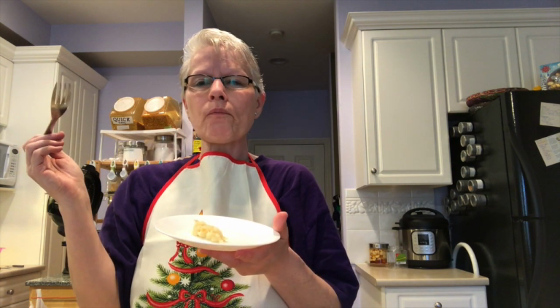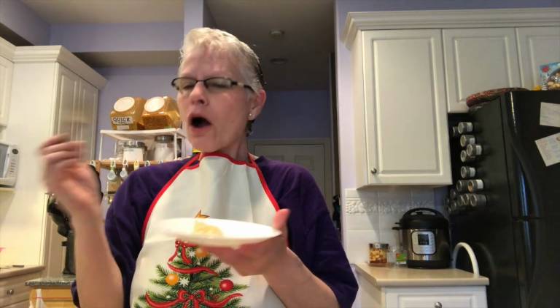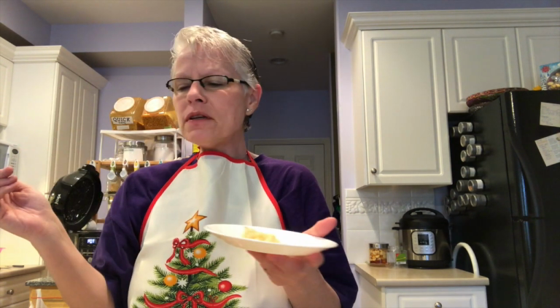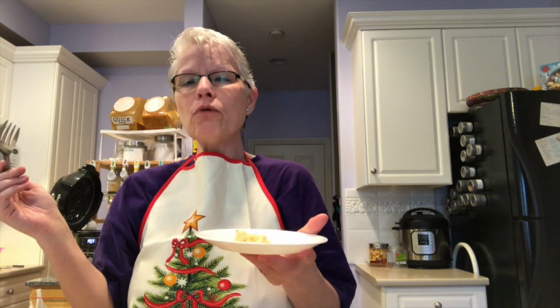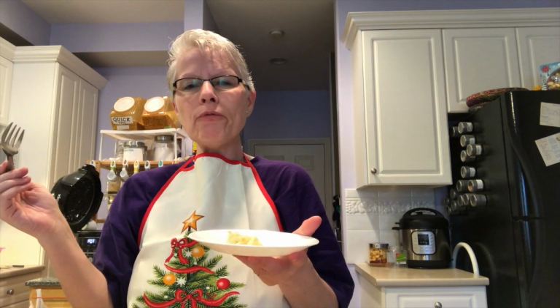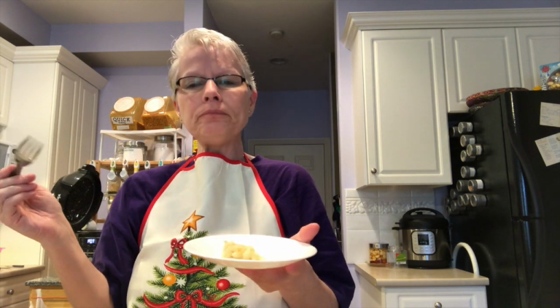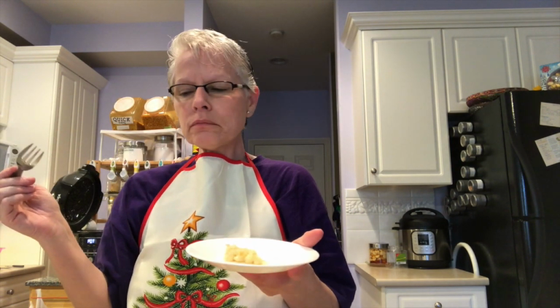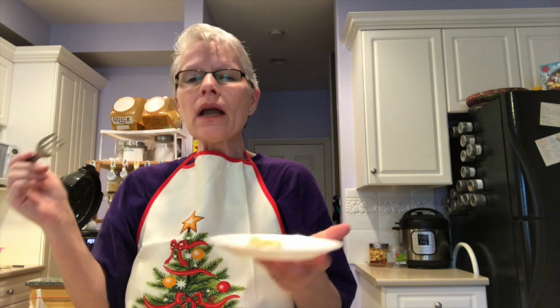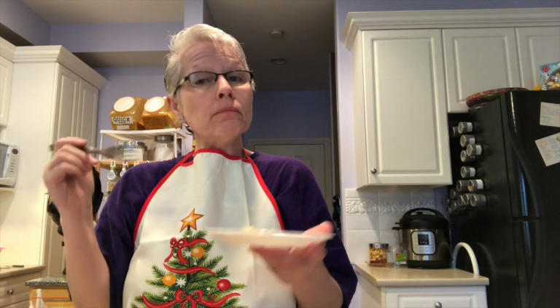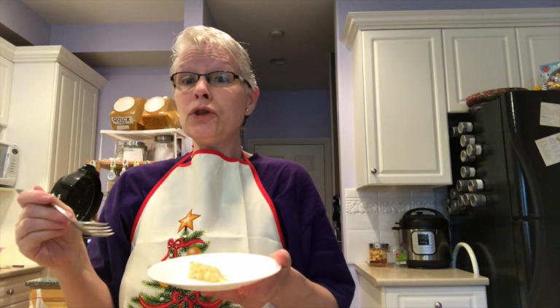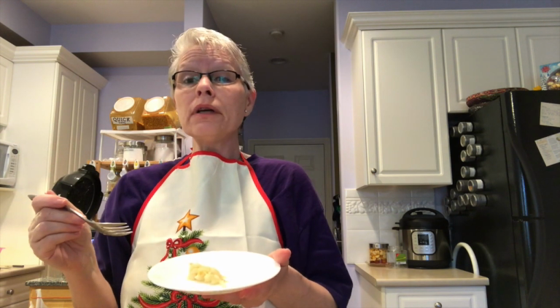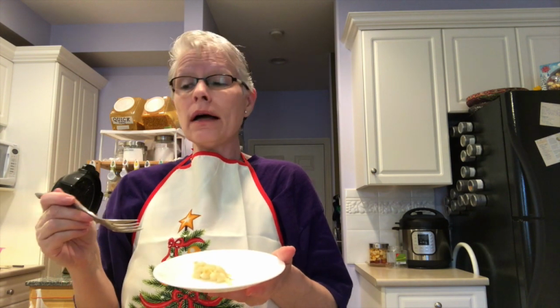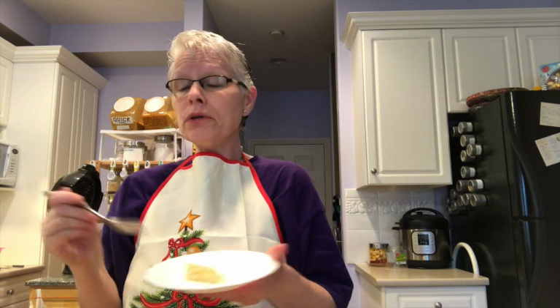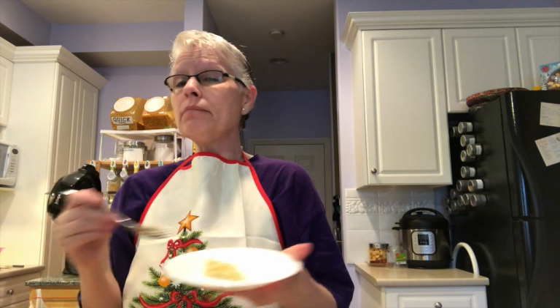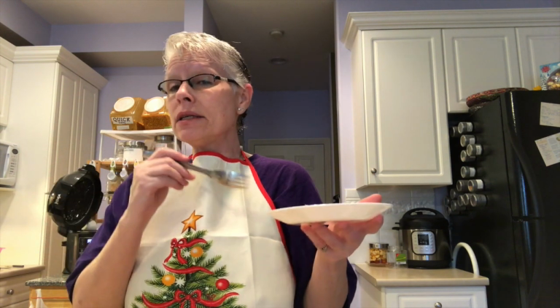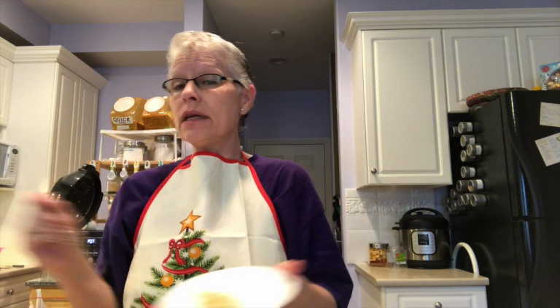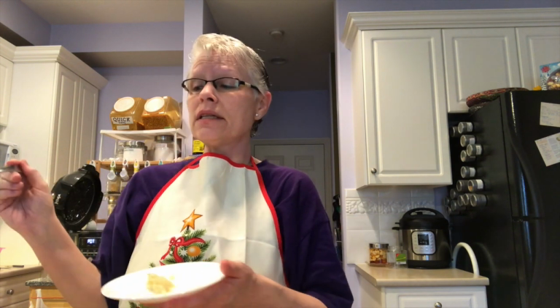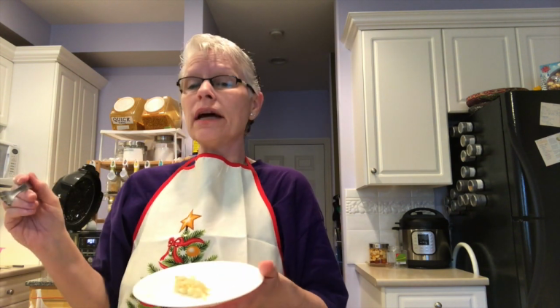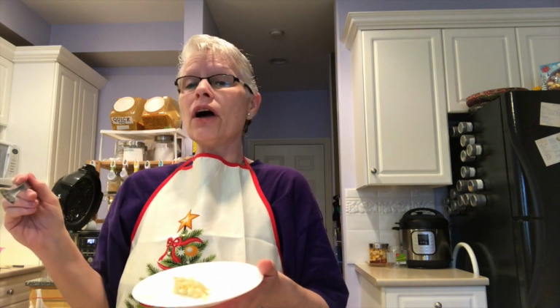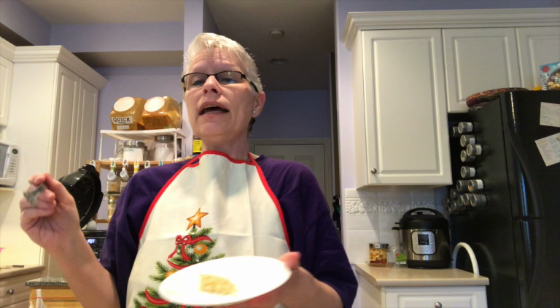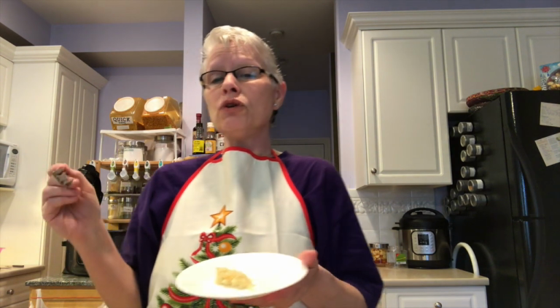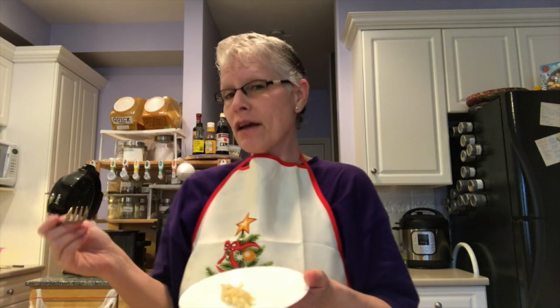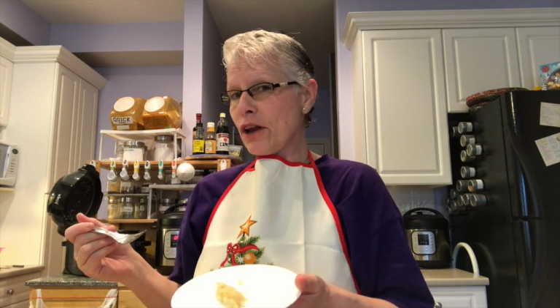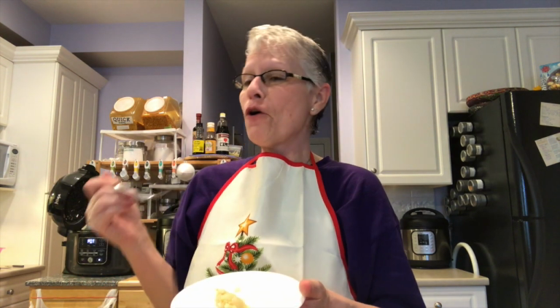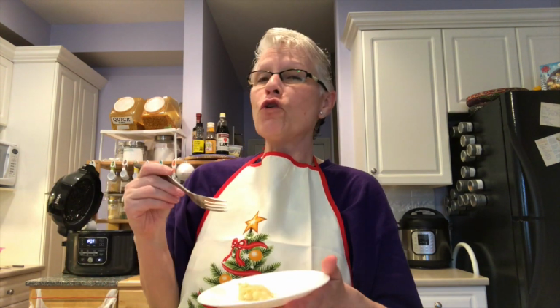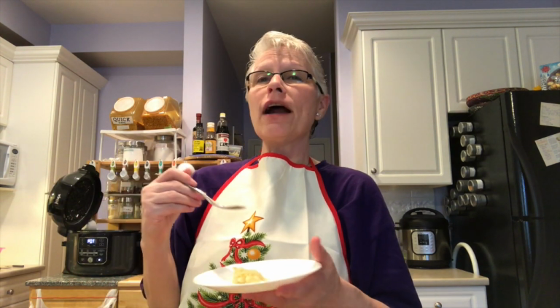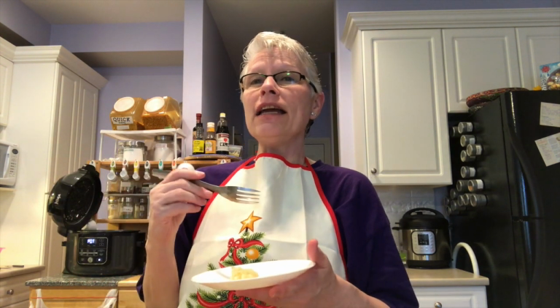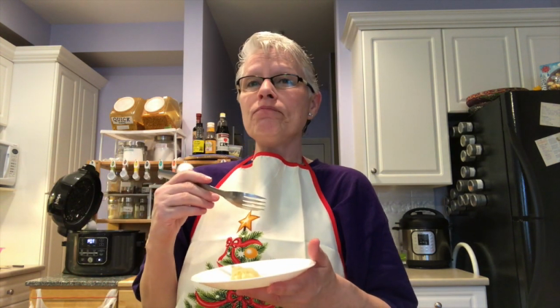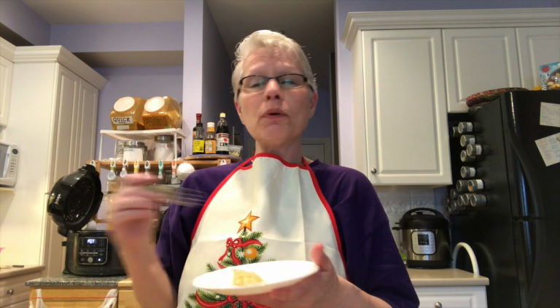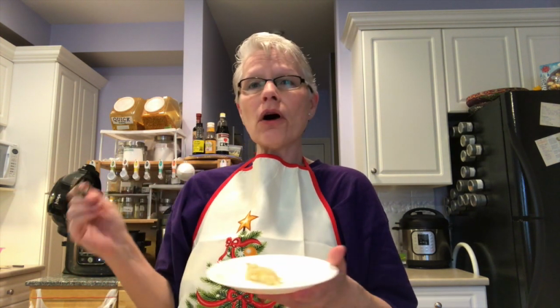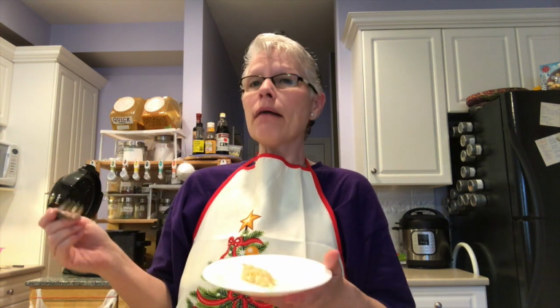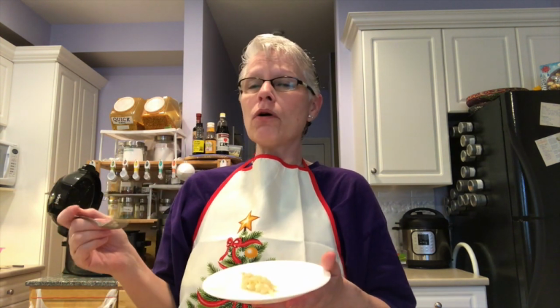I hope this video was helpful. Do tune in because this carries on into another video for a twist on cabbage rolls.